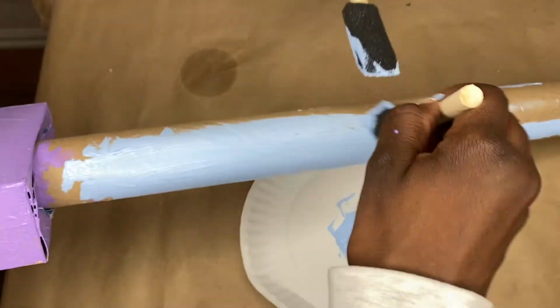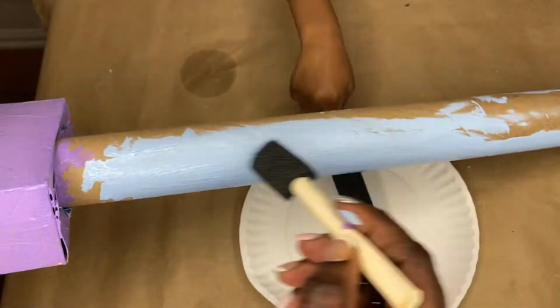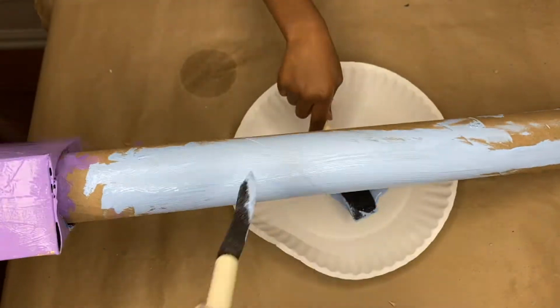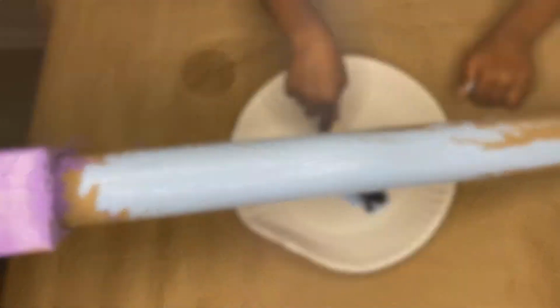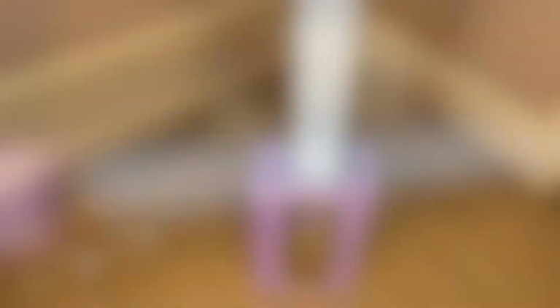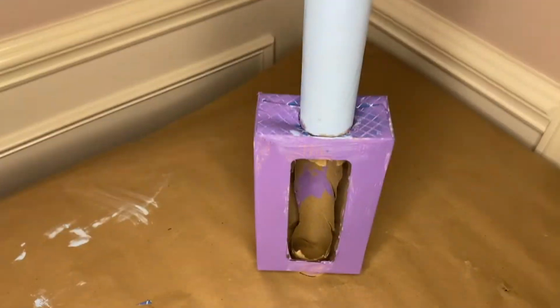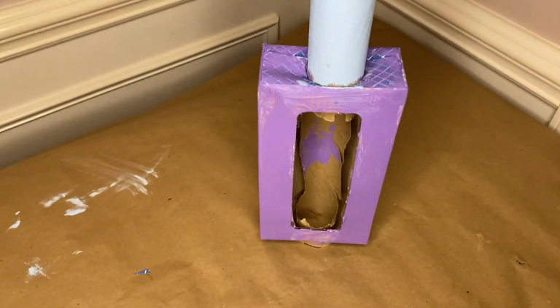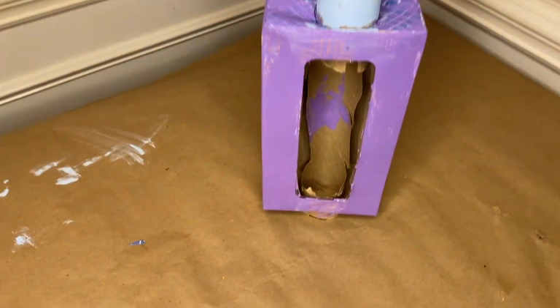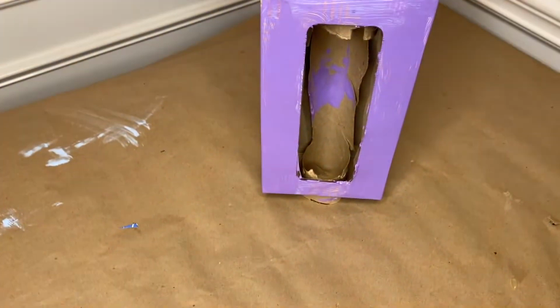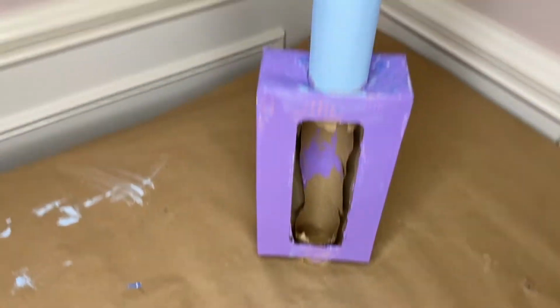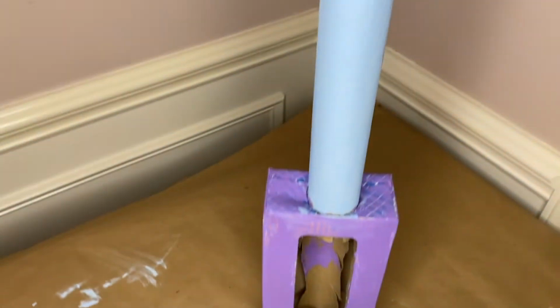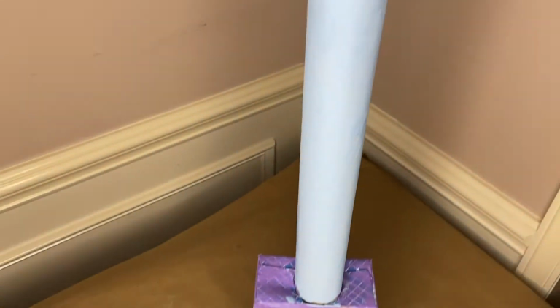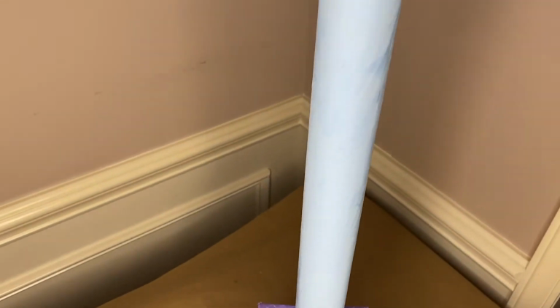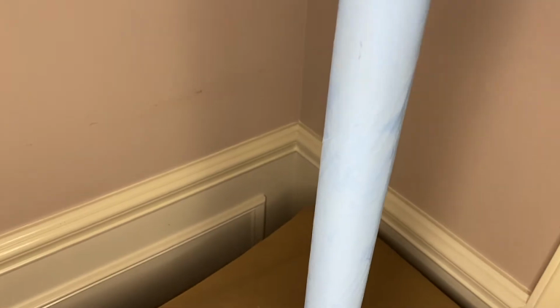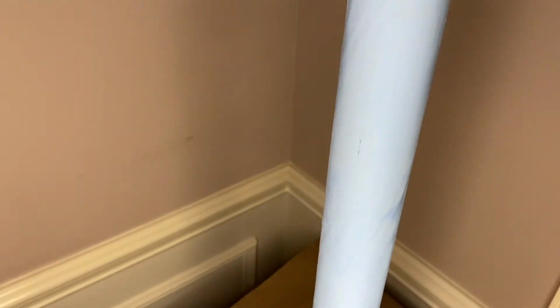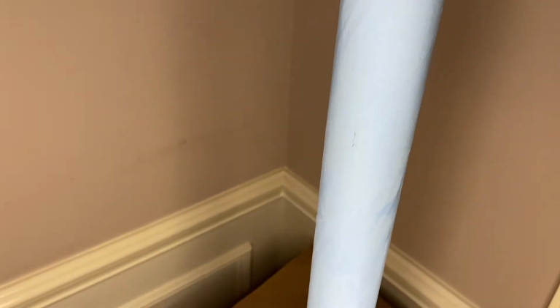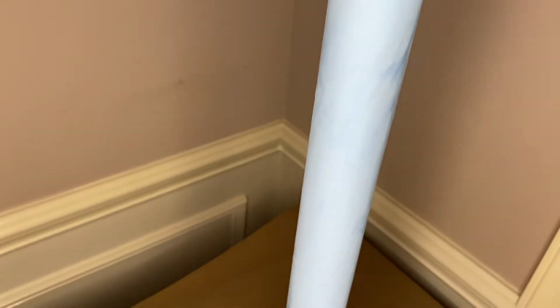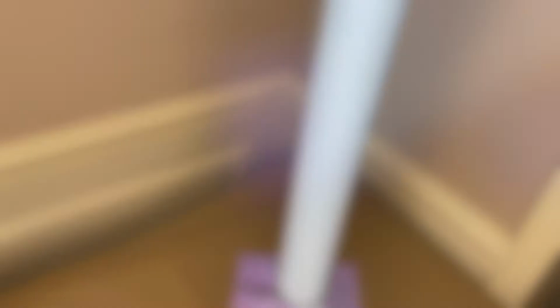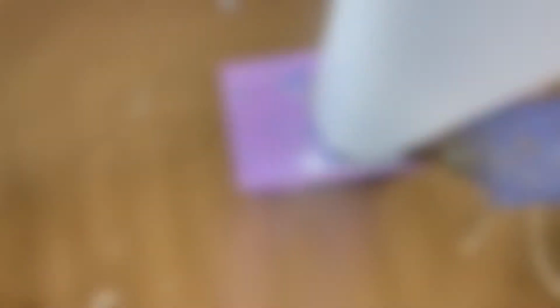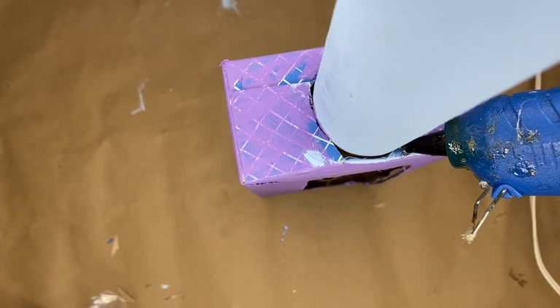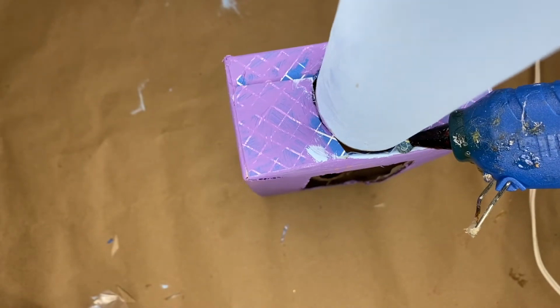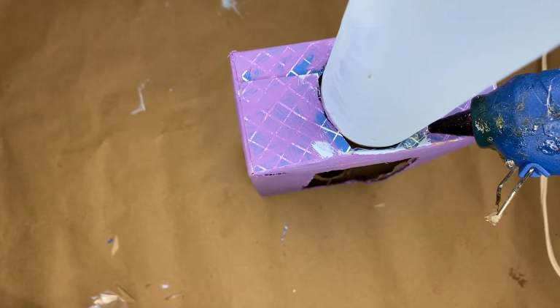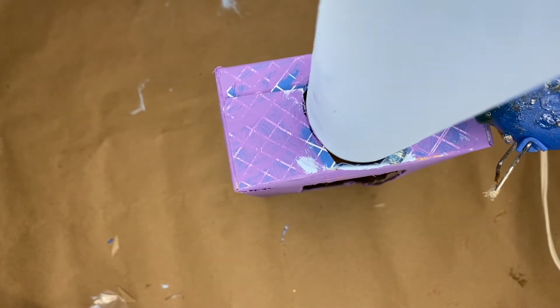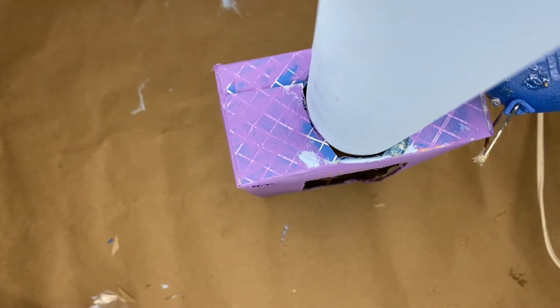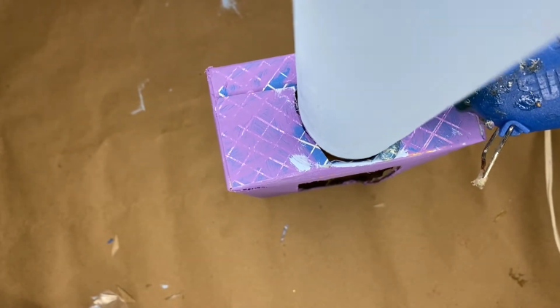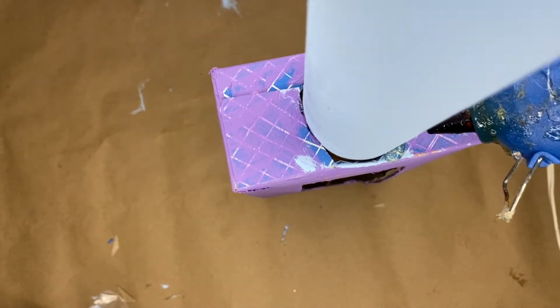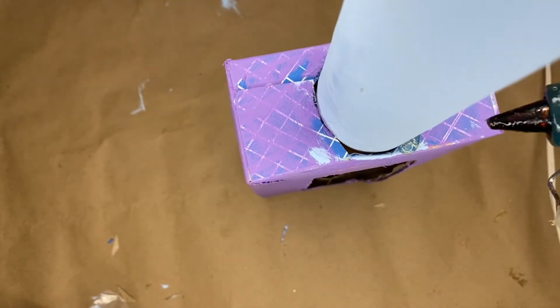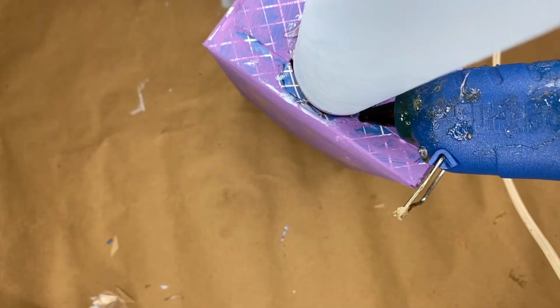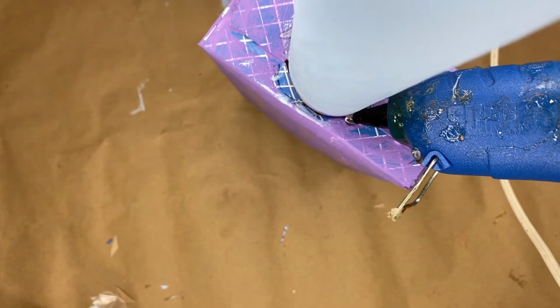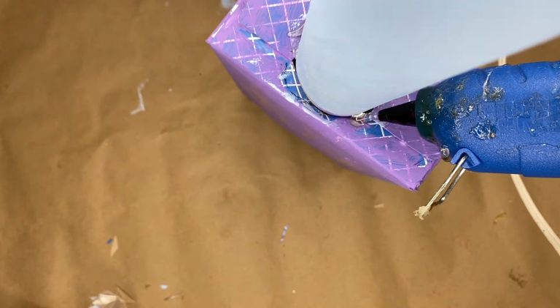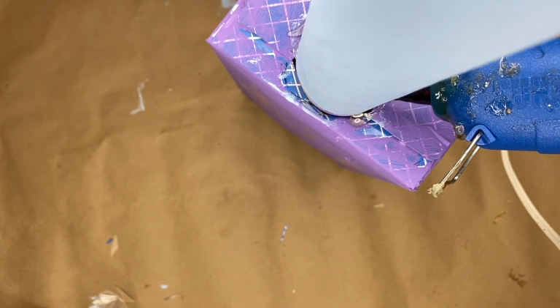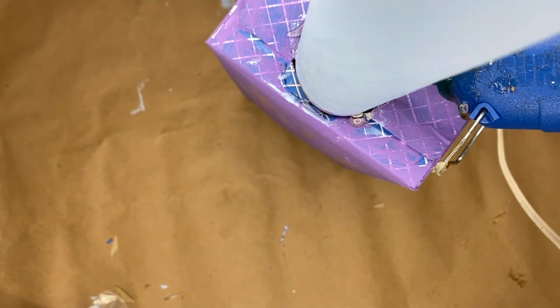When you are done, let it dry — doesn't it look good? Teamwork is dream work! Be sure to go back in and hot glue where you stuck the paper roll in so it doesn't move around and it's secure.